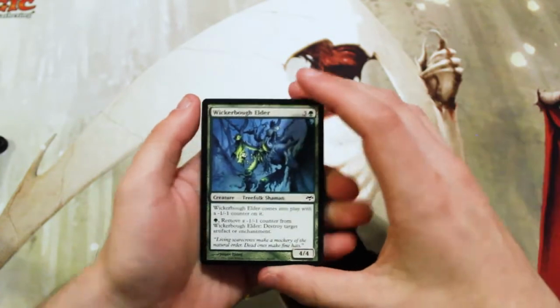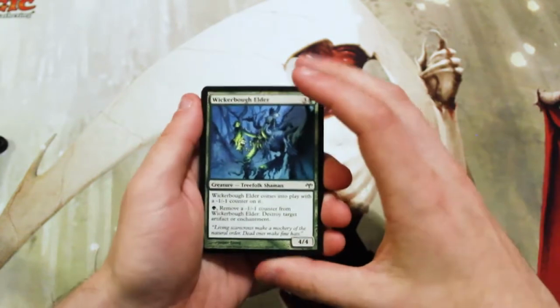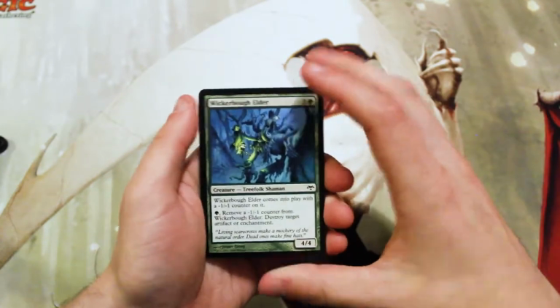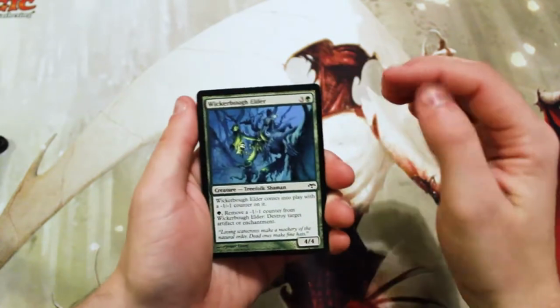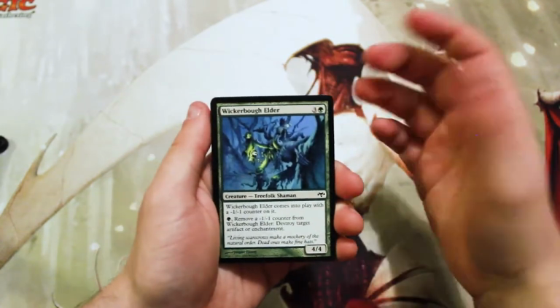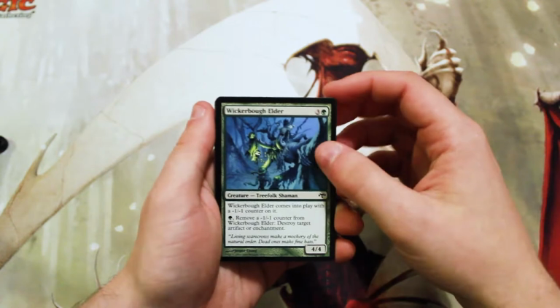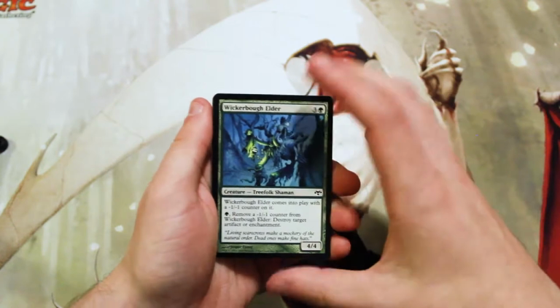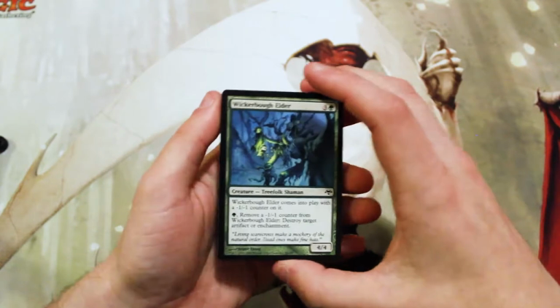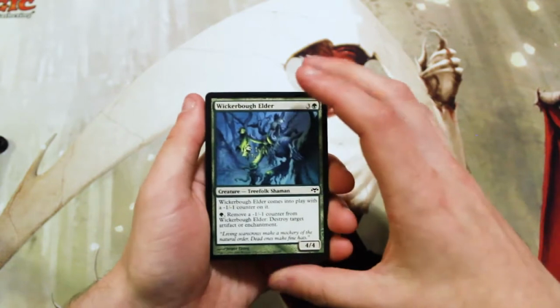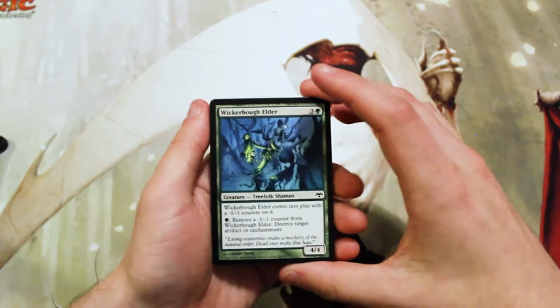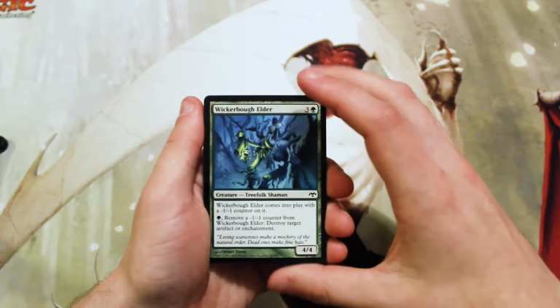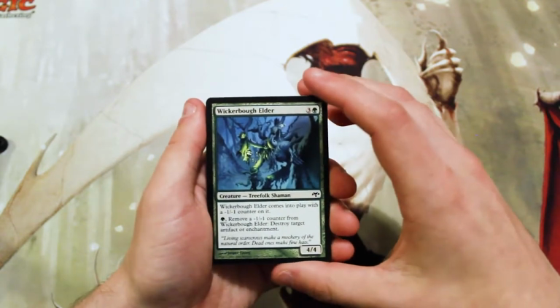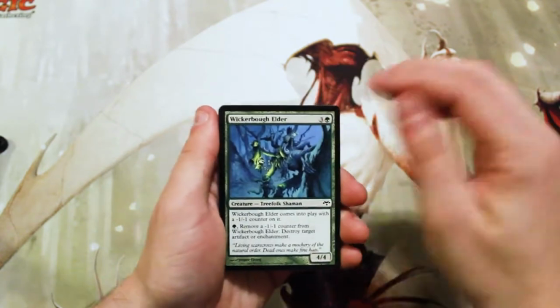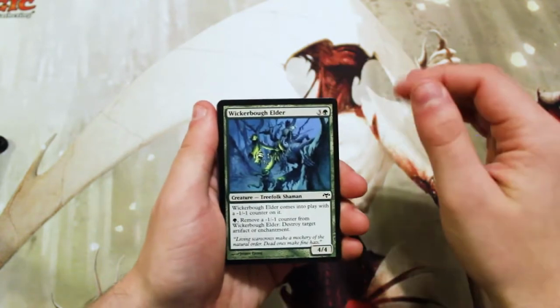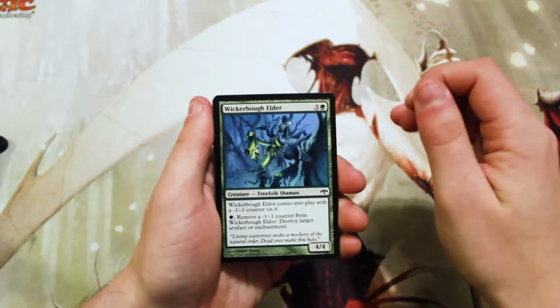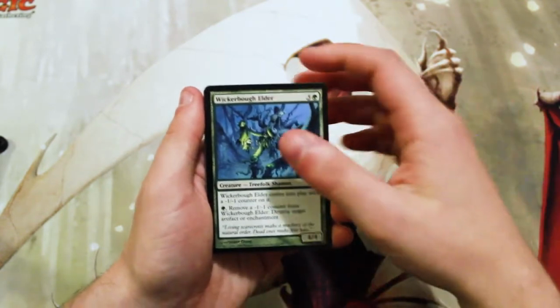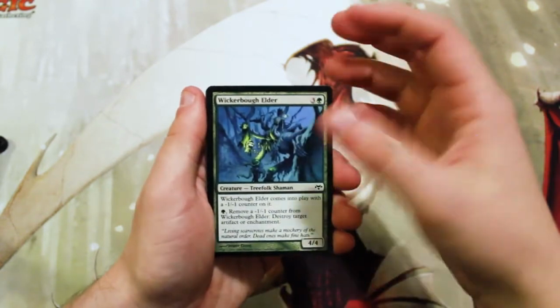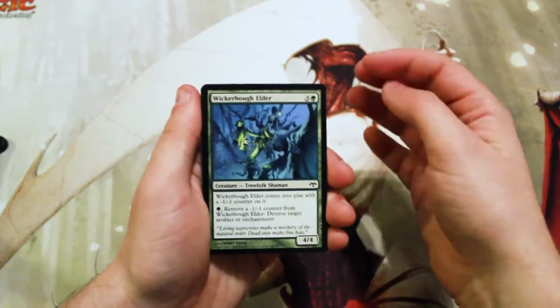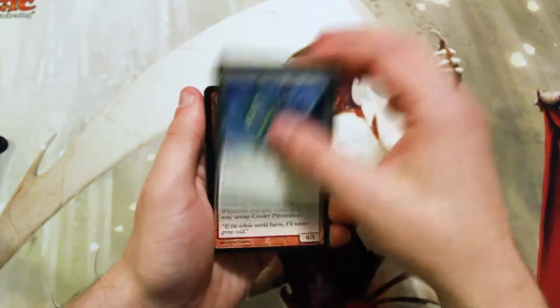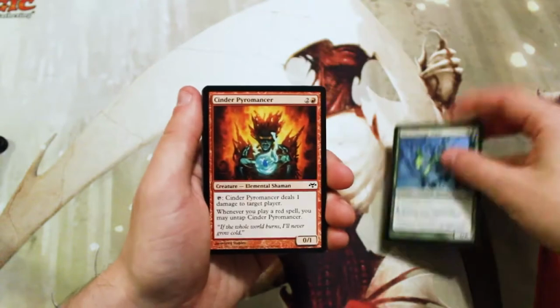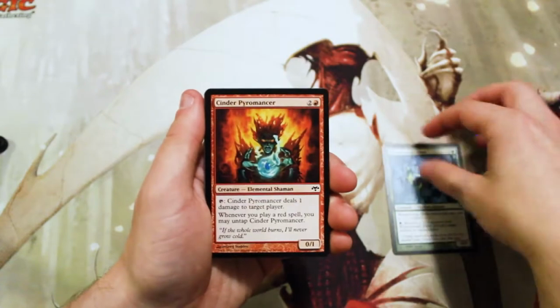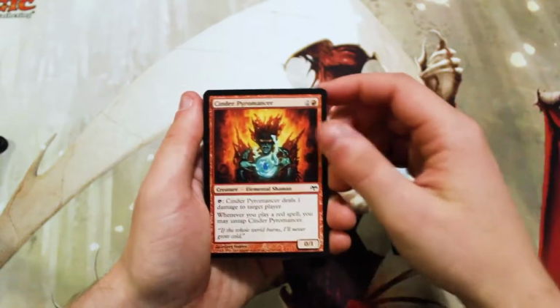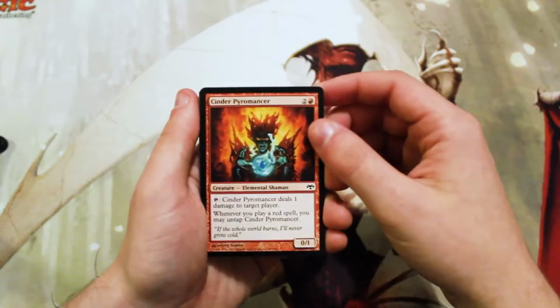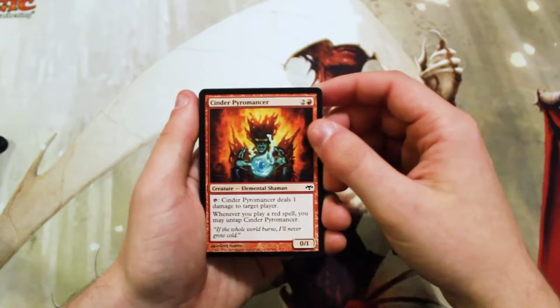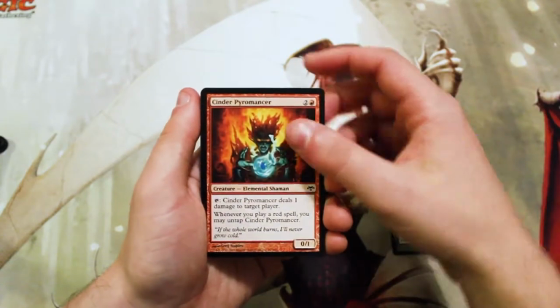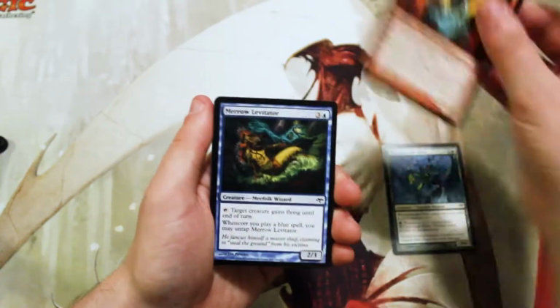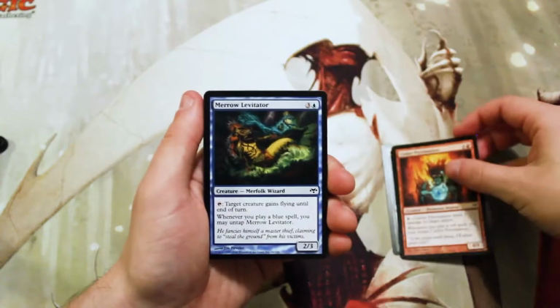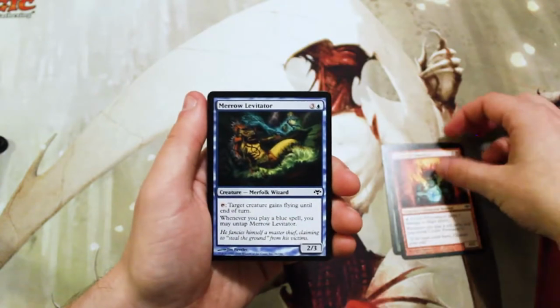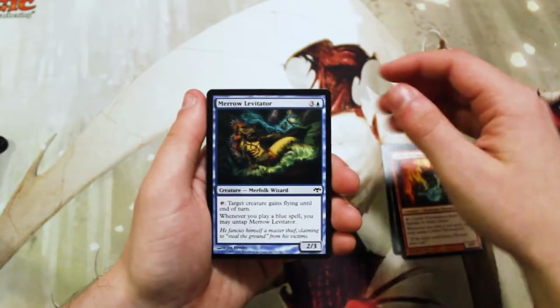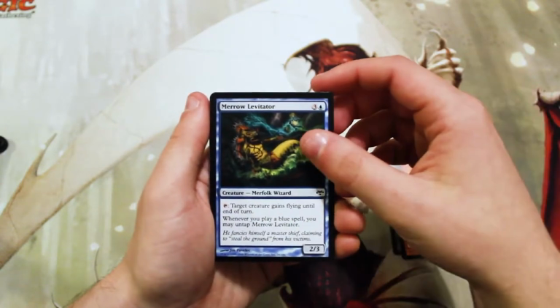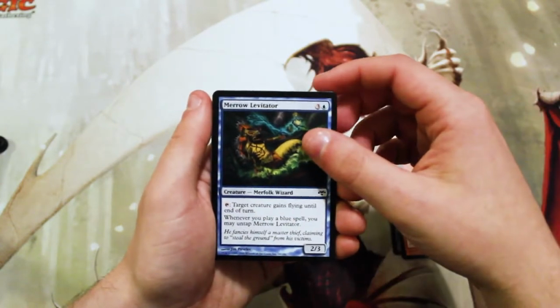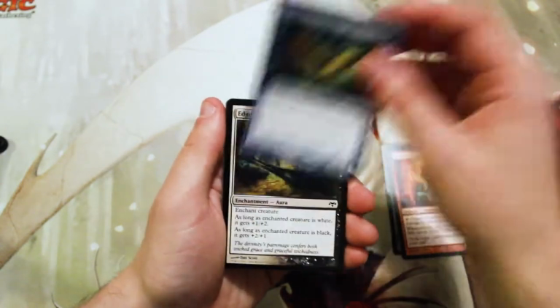Obviously from the same block, so it's fantastic. Let's kick off our commons with a Wicker-Bow Elder — I believe this is actually a combo card somewhere — a Cinder Pyromancer, and a Marrow Levitator.